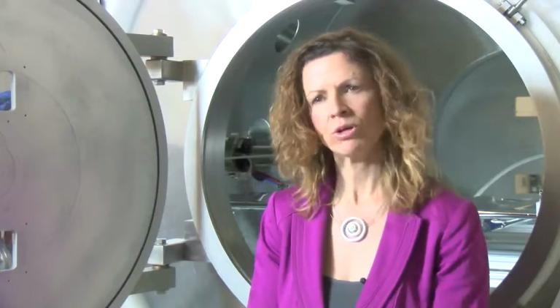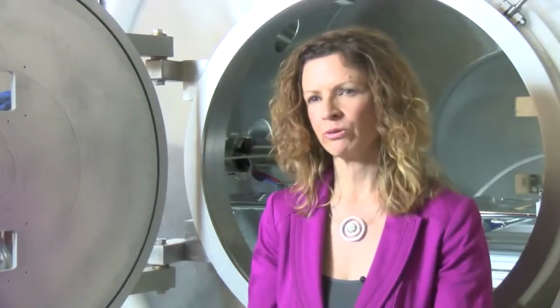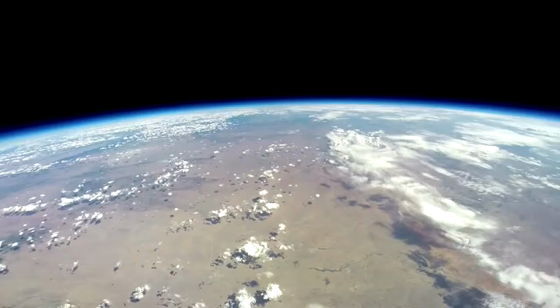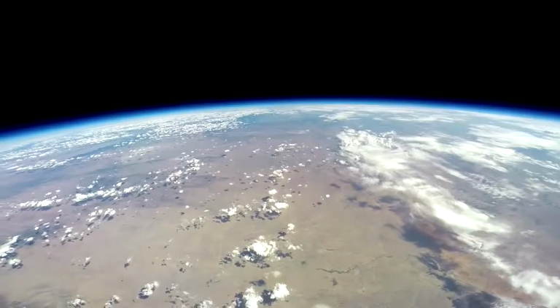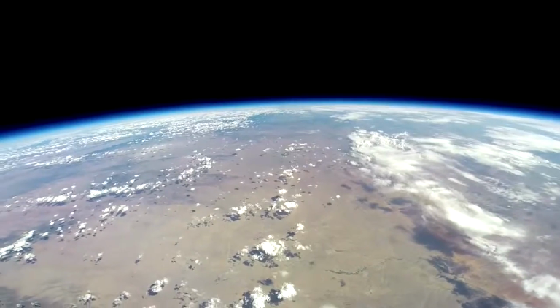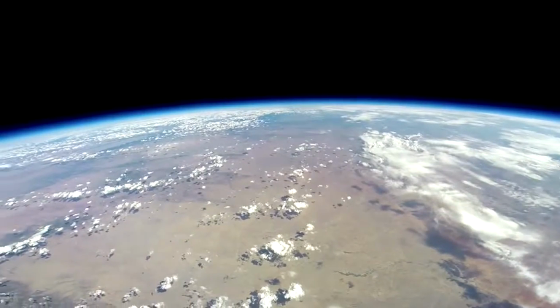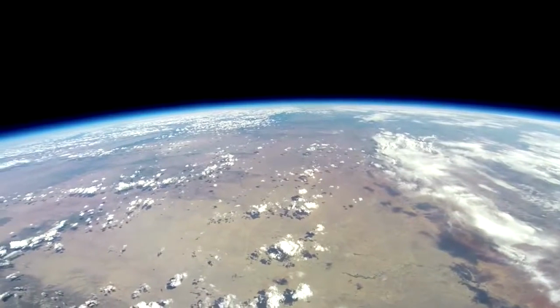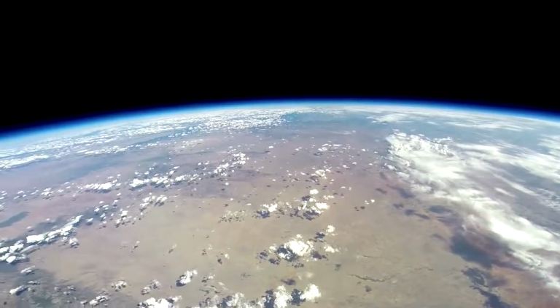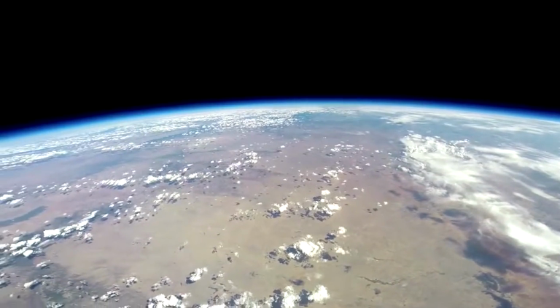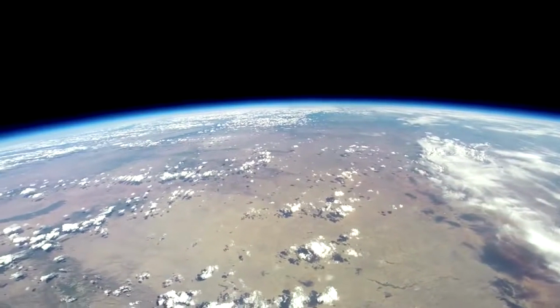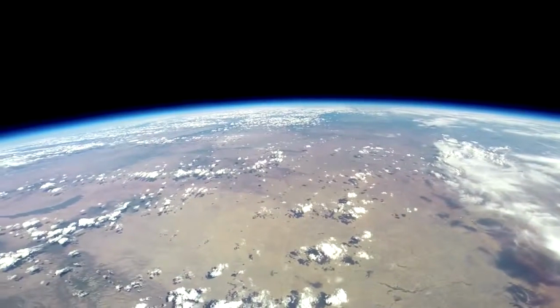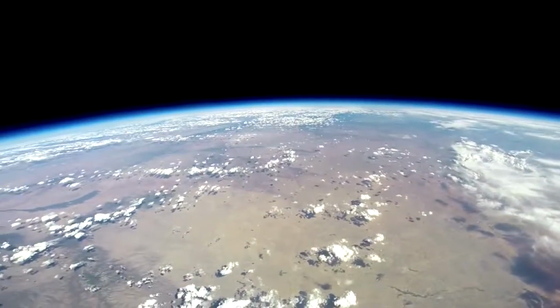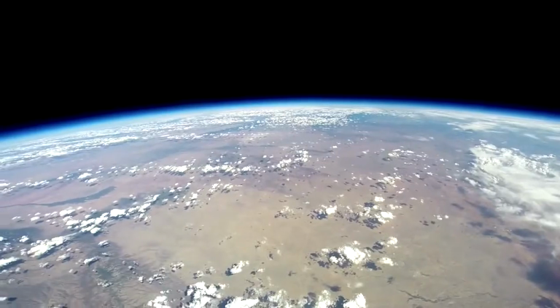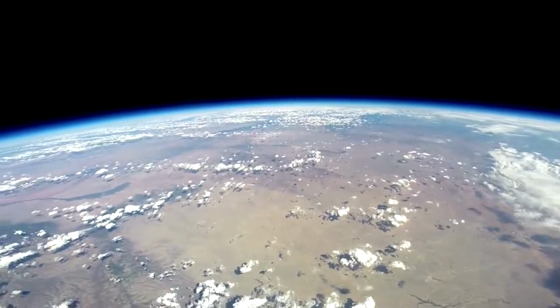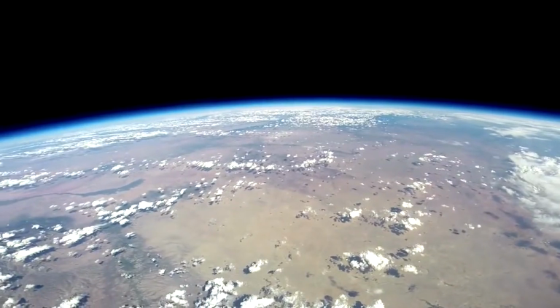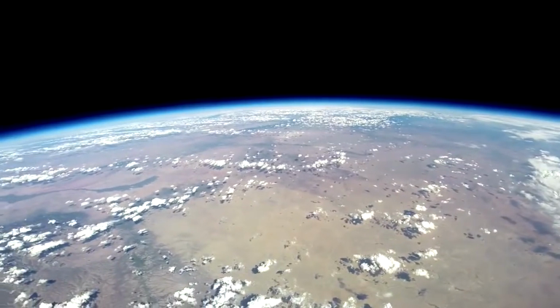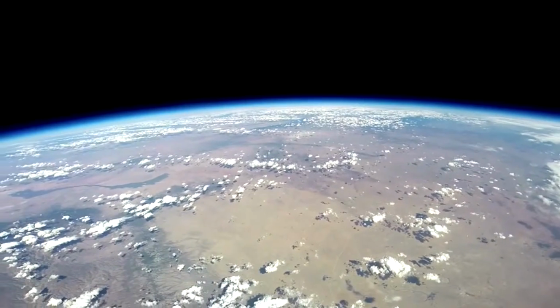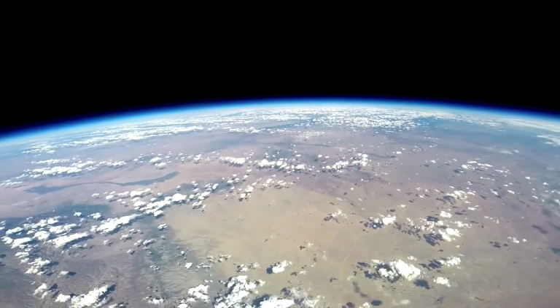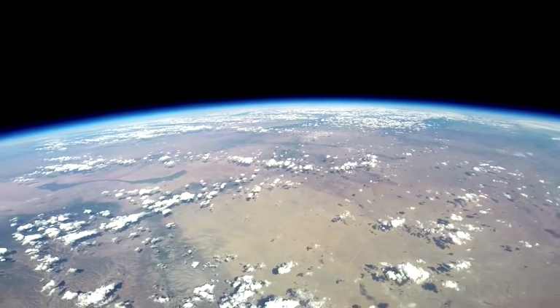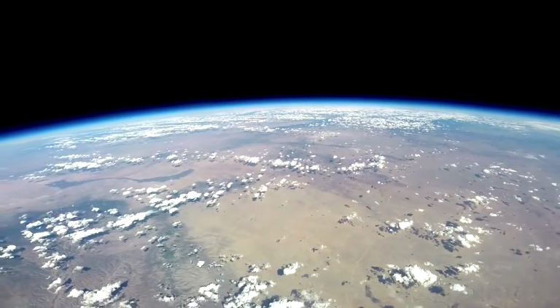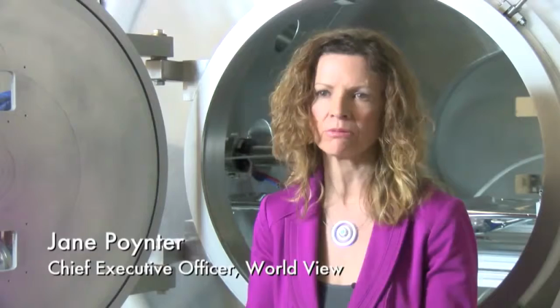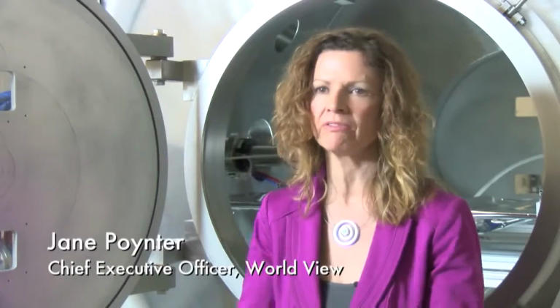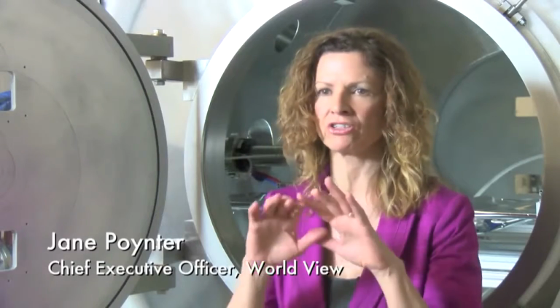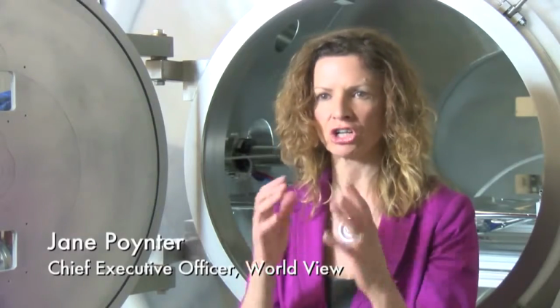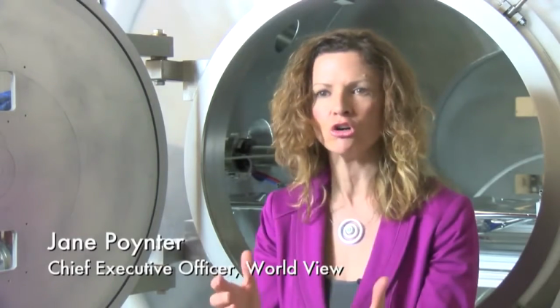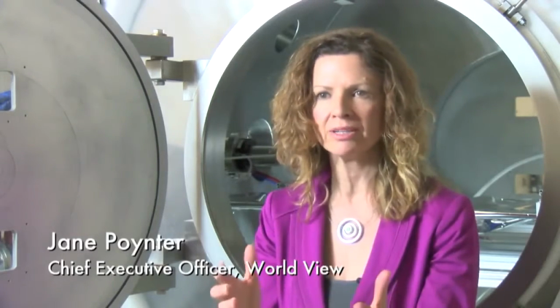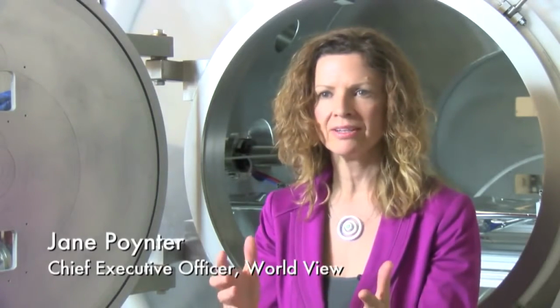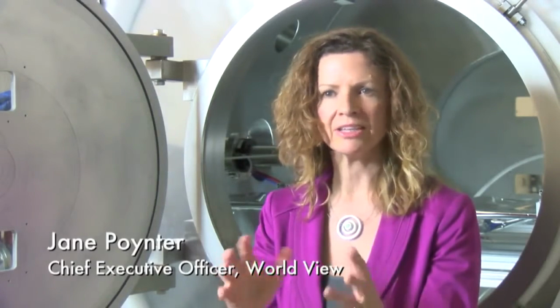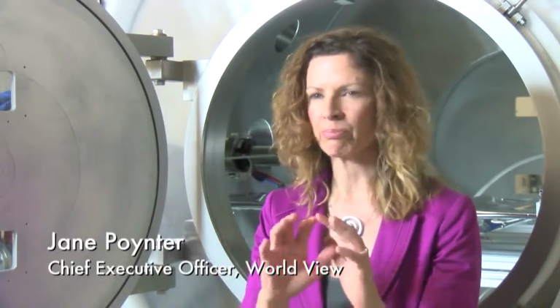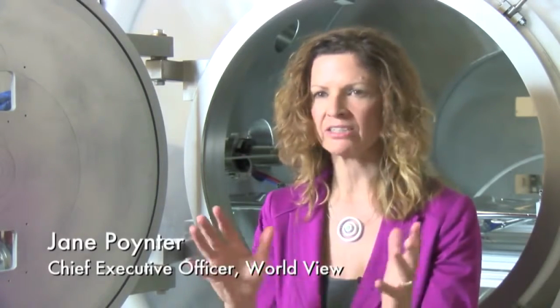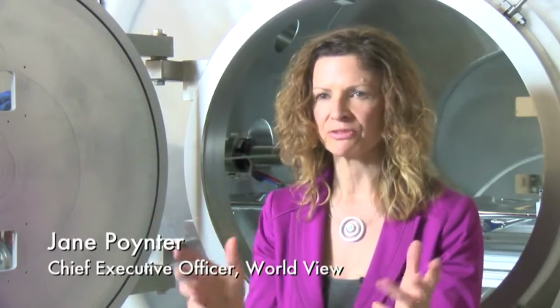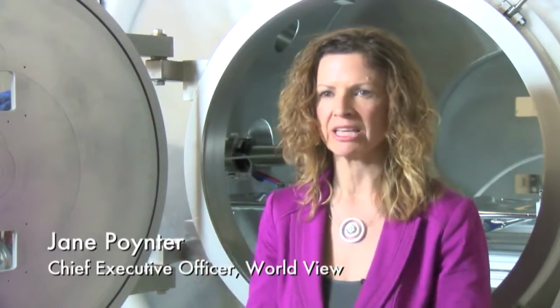WorldView is about giving people that incredible perspective of seeing the Earth that we live on as a globe and the blackness of space.